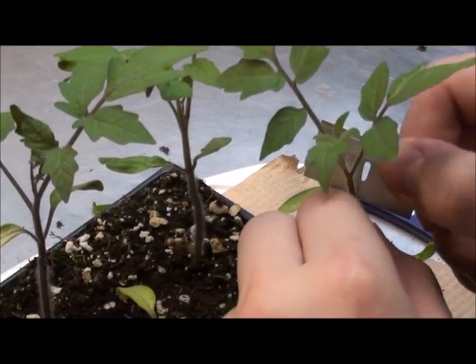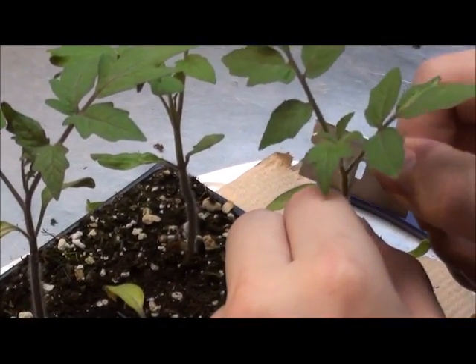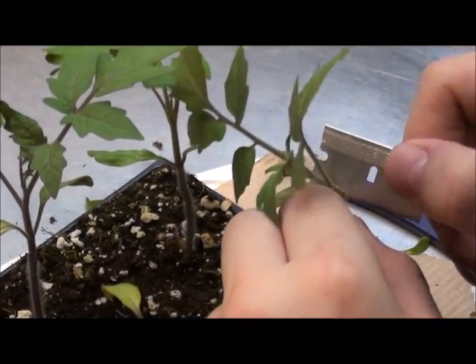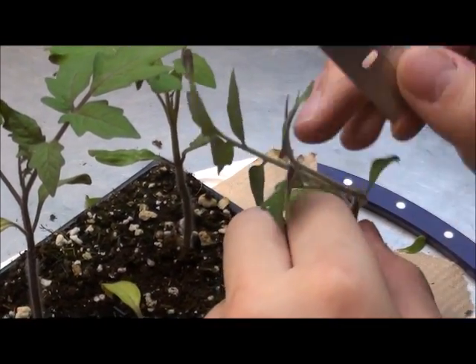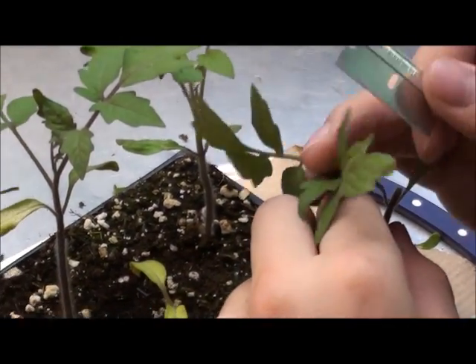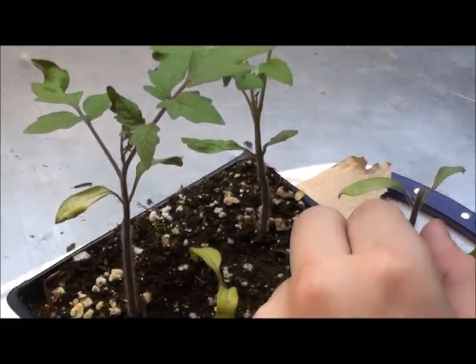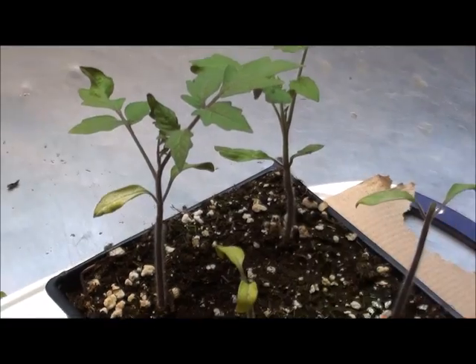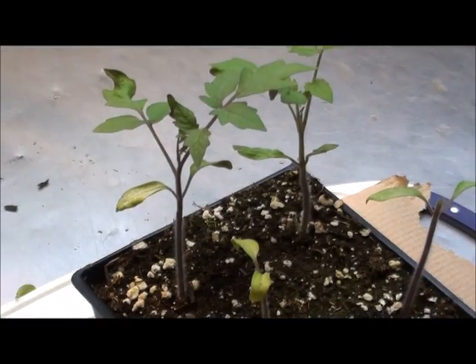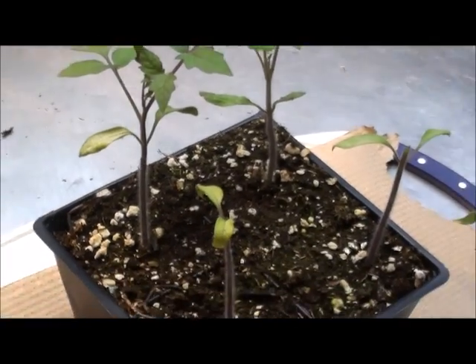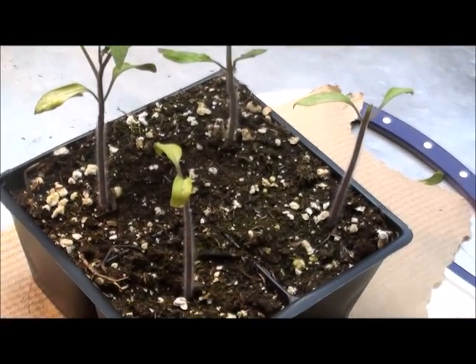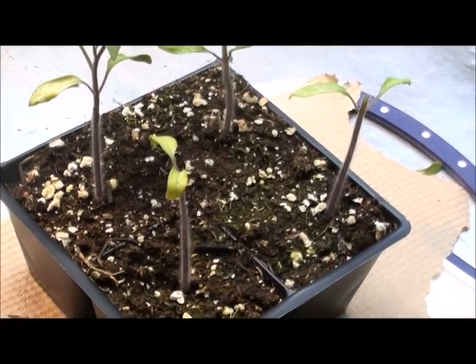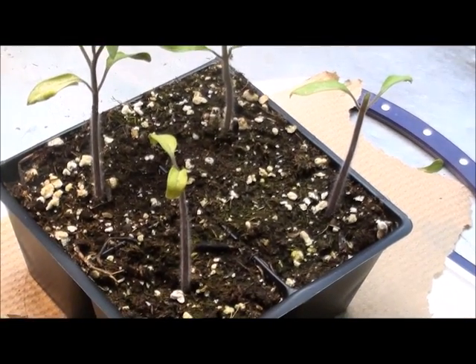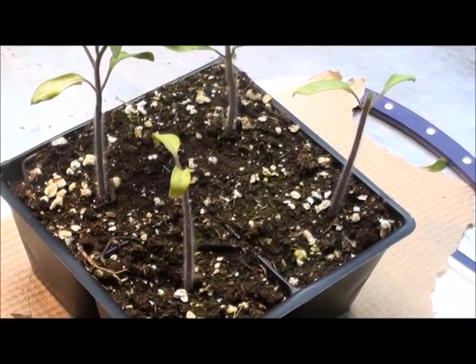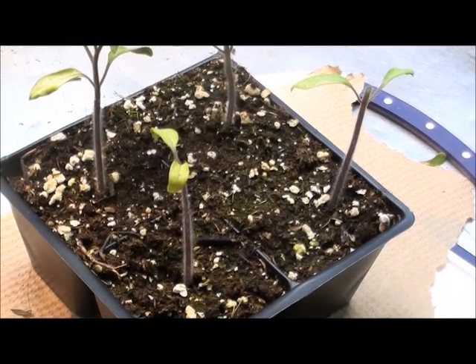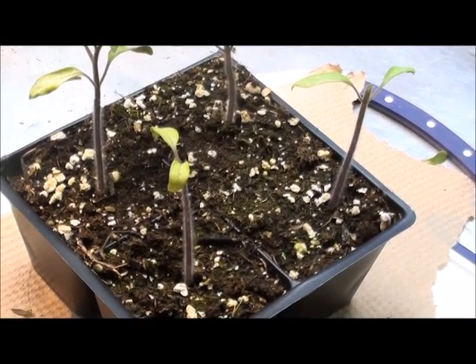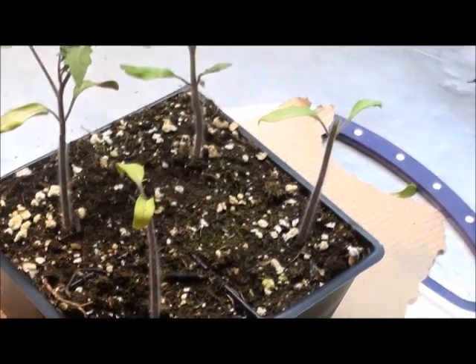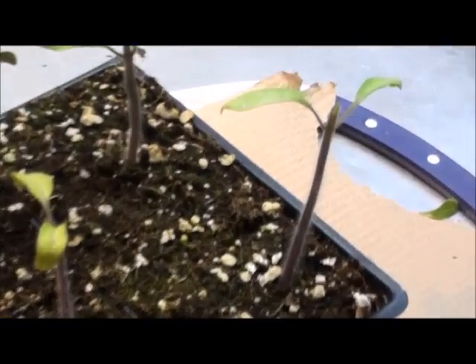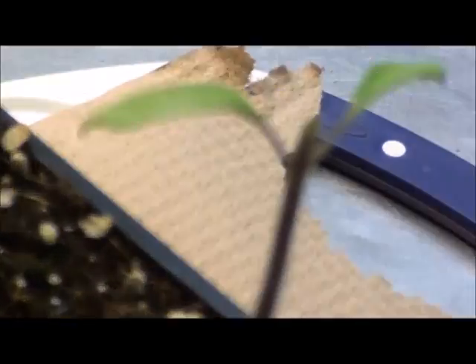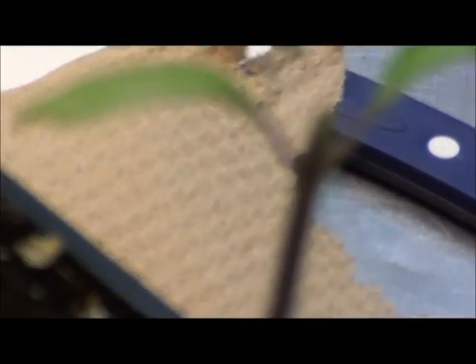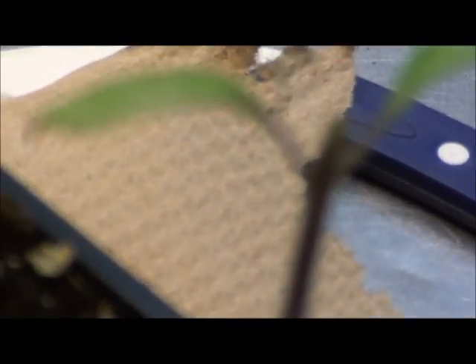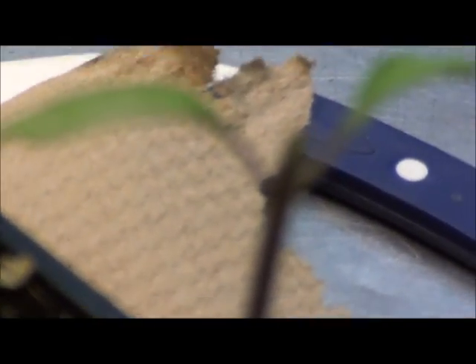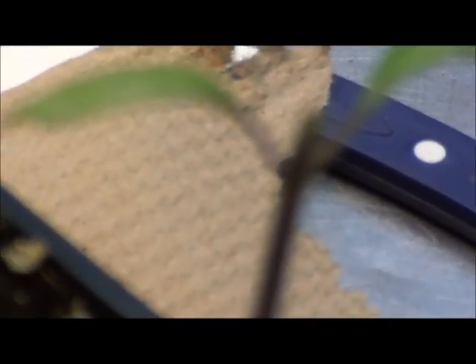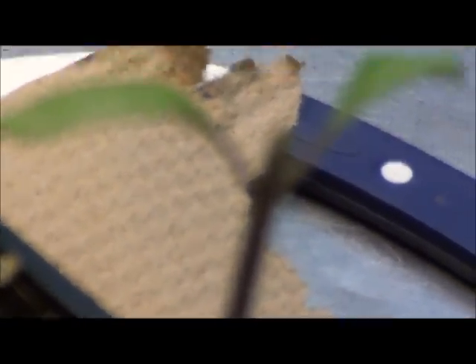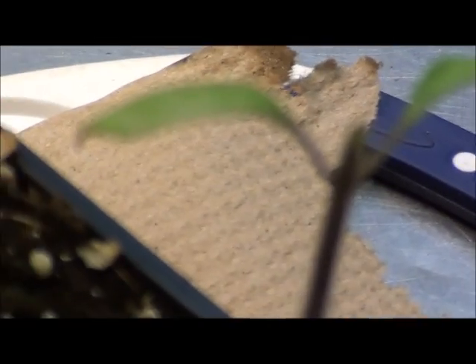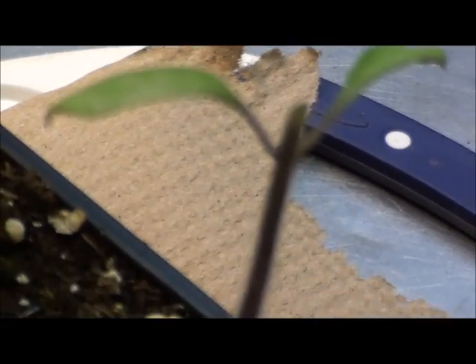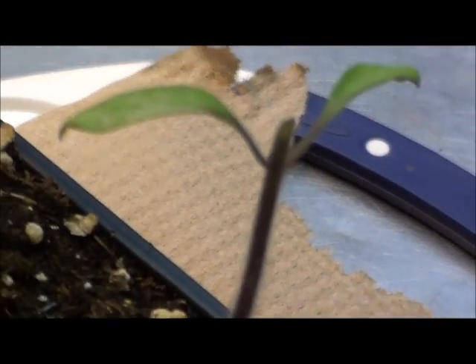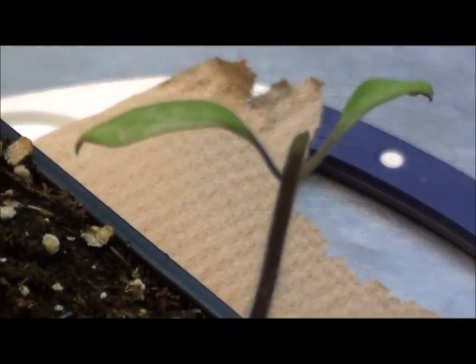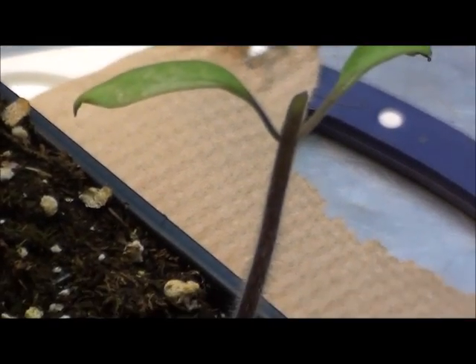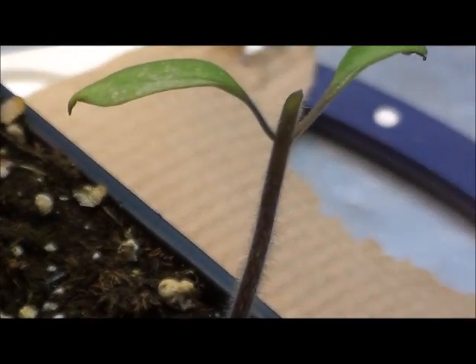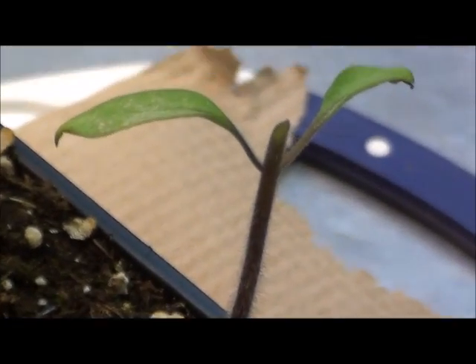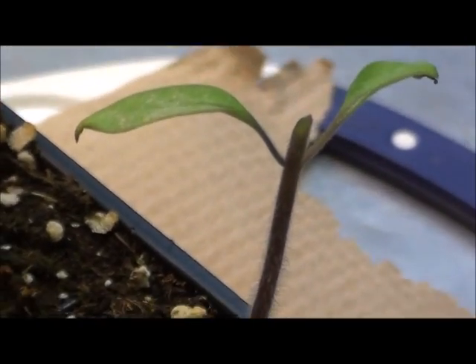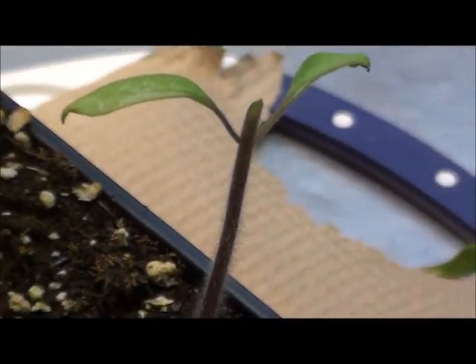I grafted 10 tomatoes on 10 eggplants, 10 eggplants on 10 eggplants, and 10 eggplants on 10 tomatoes.